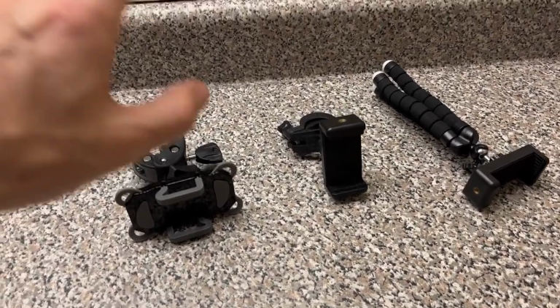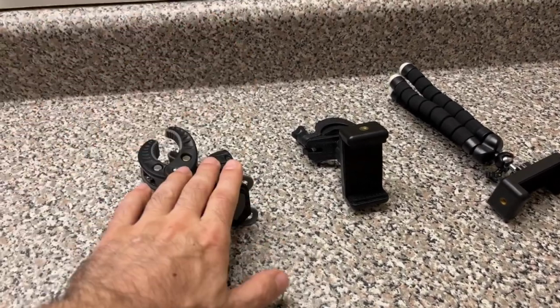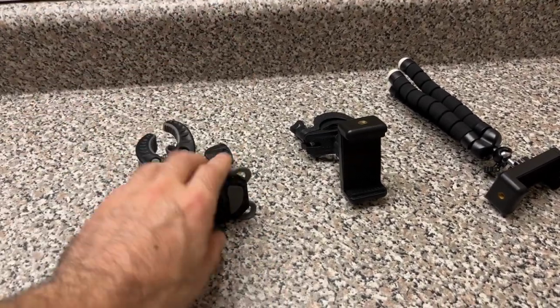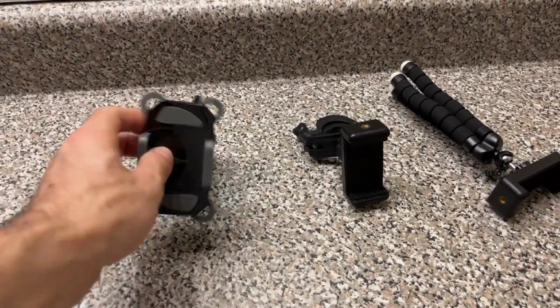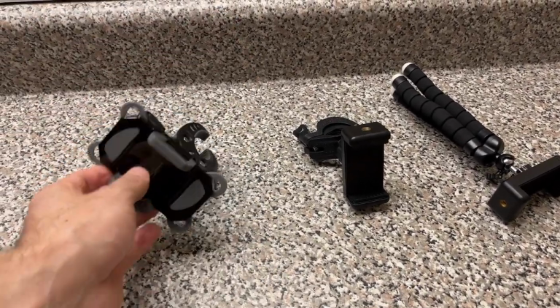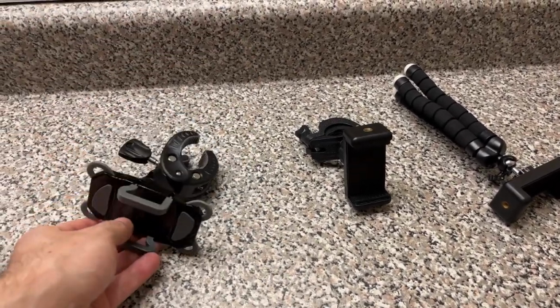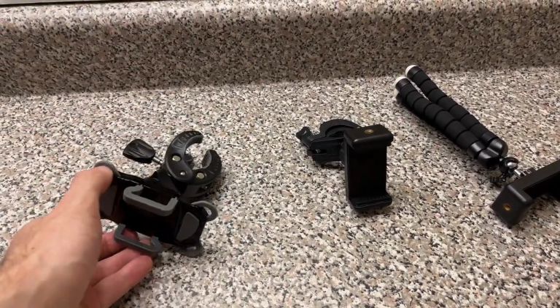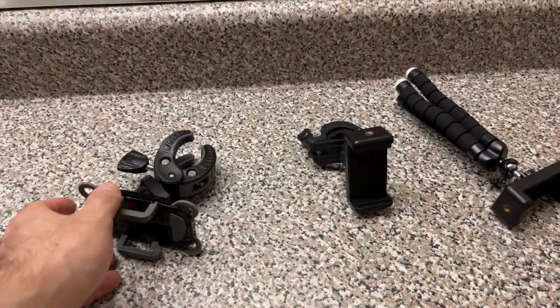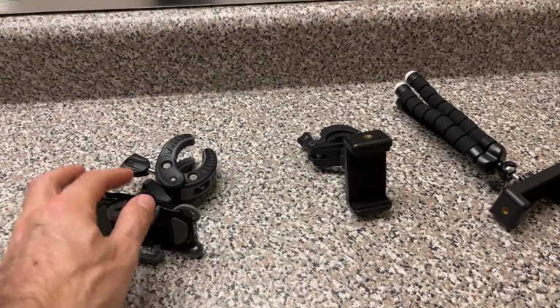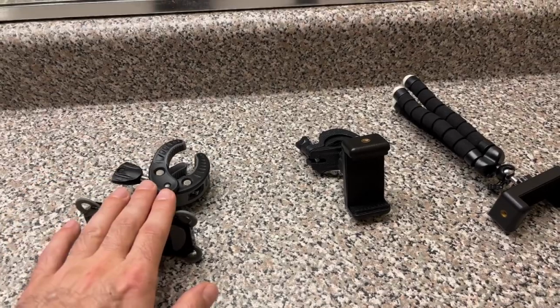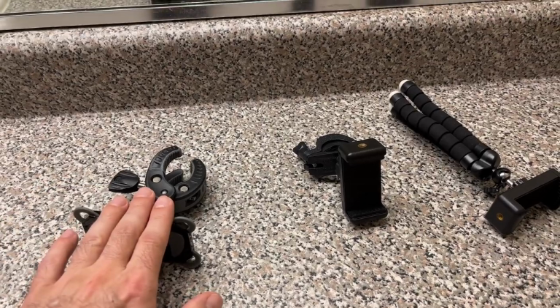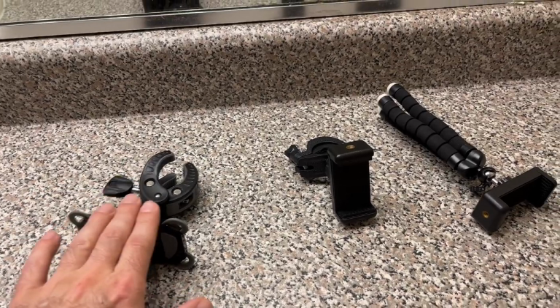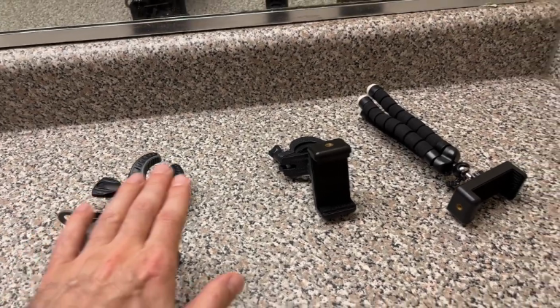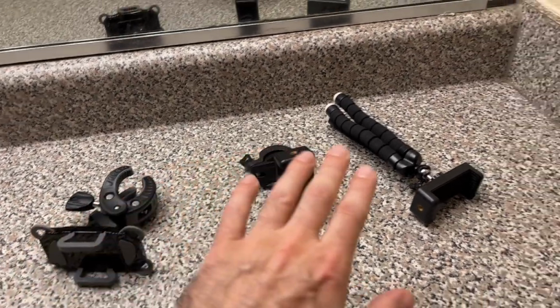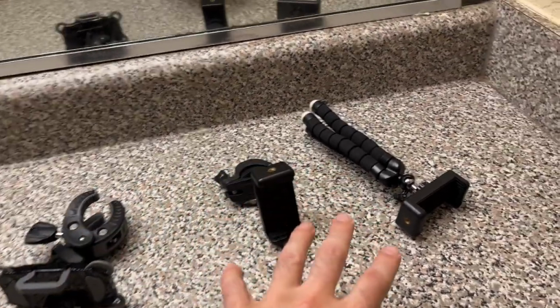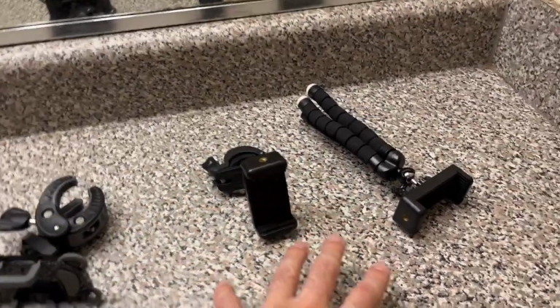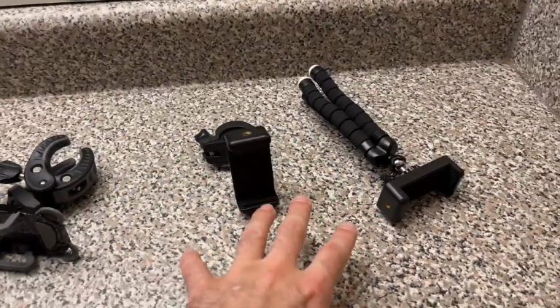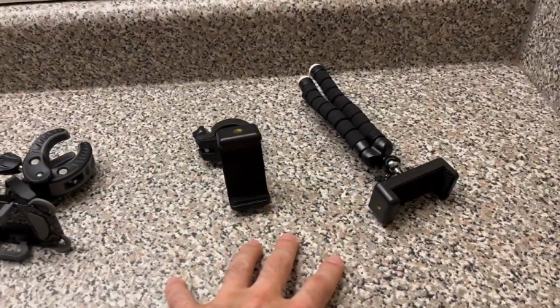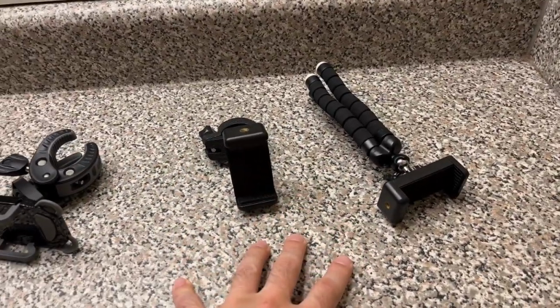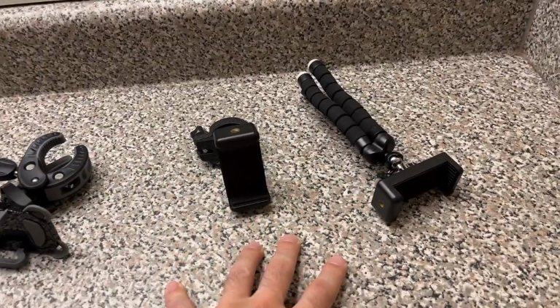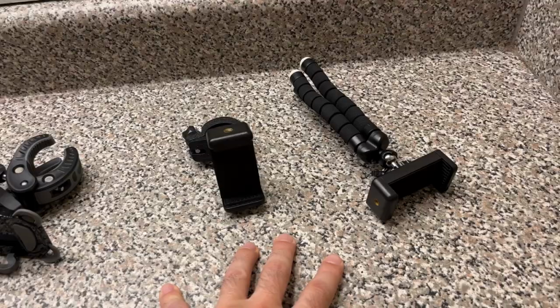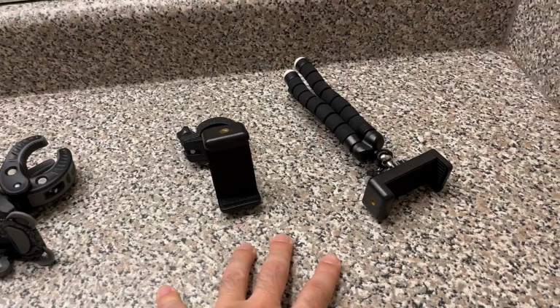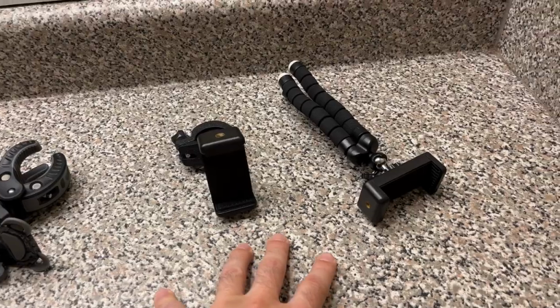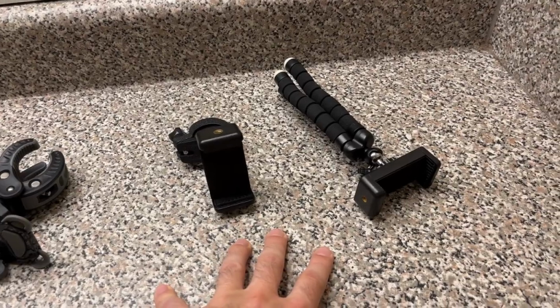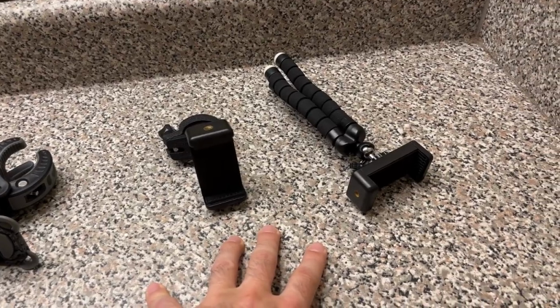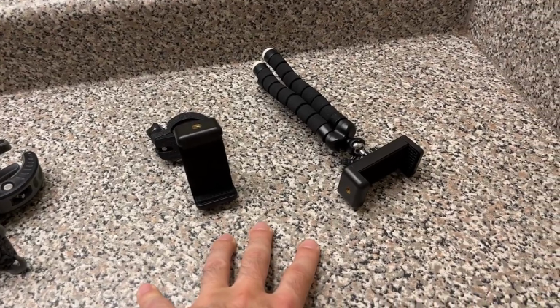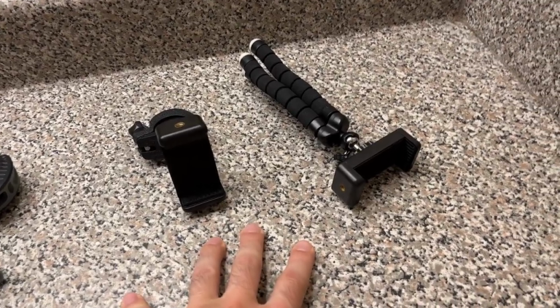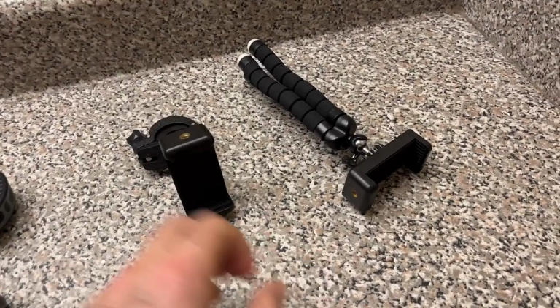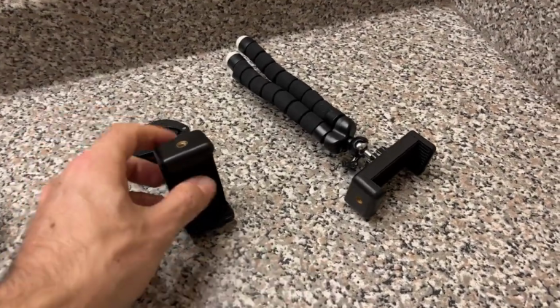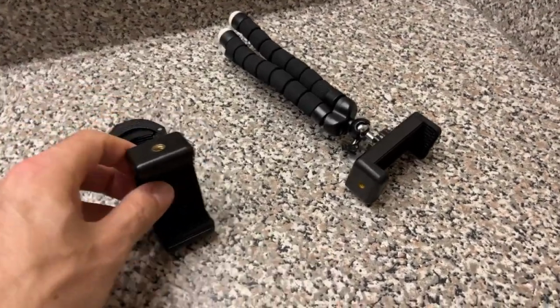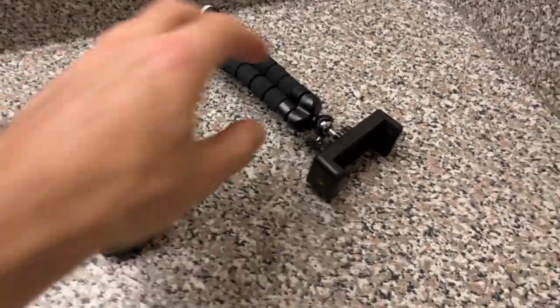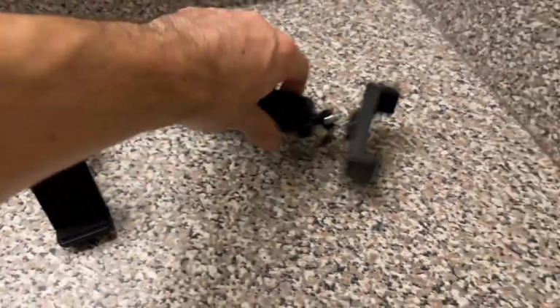This one right here is by far my favorite, but I'll get back to this later. First I'll tell you about these two and why I got them and why I was not satisfied.